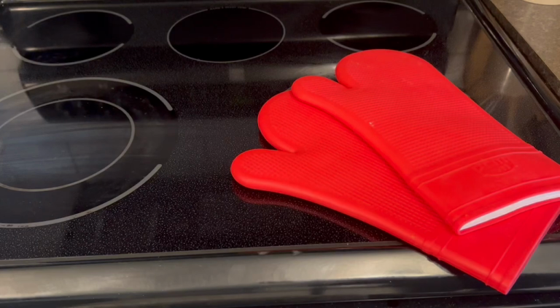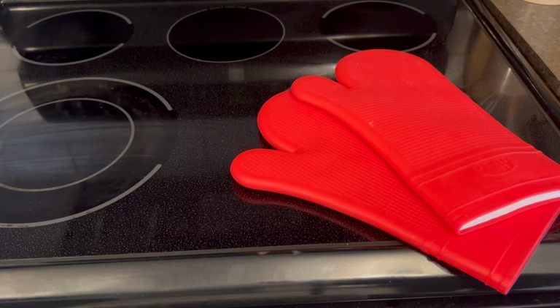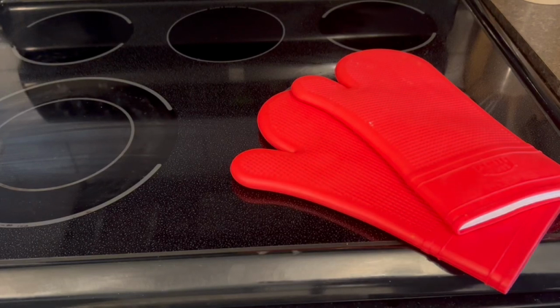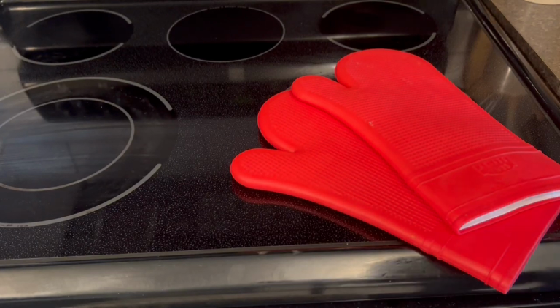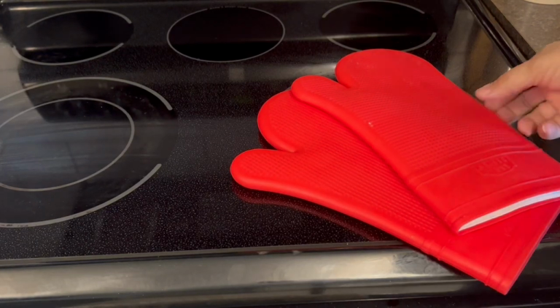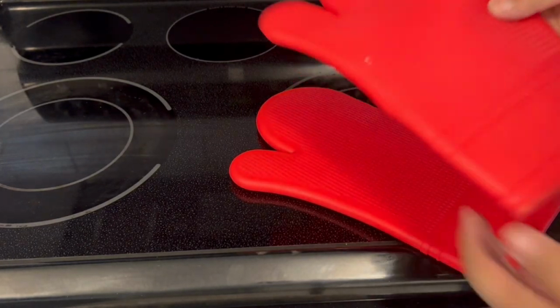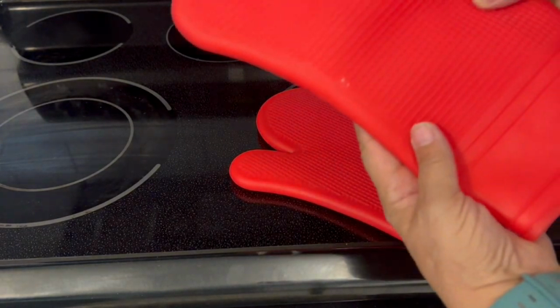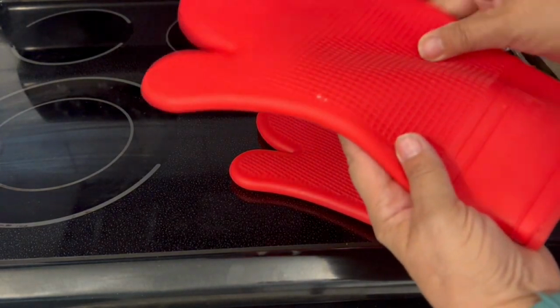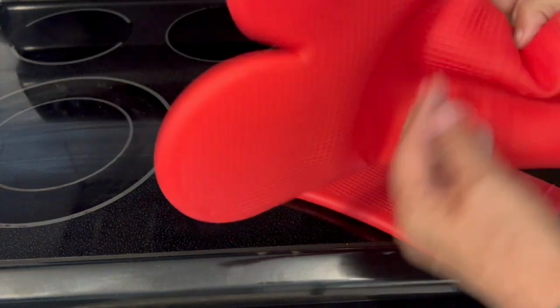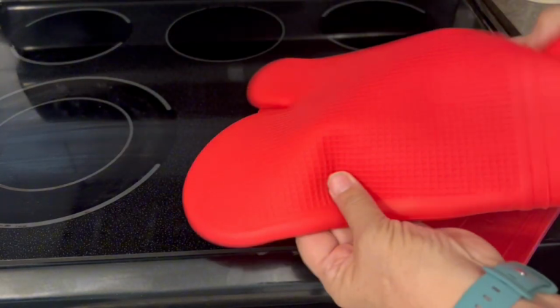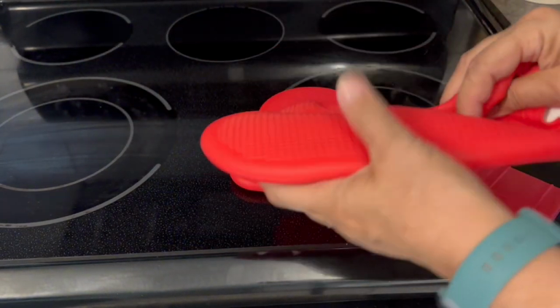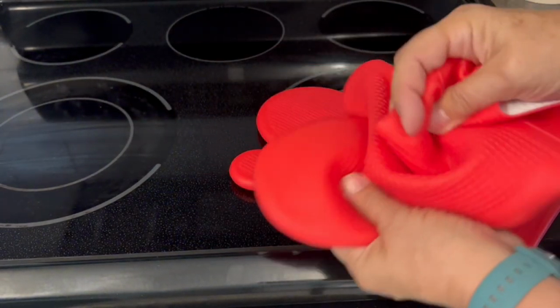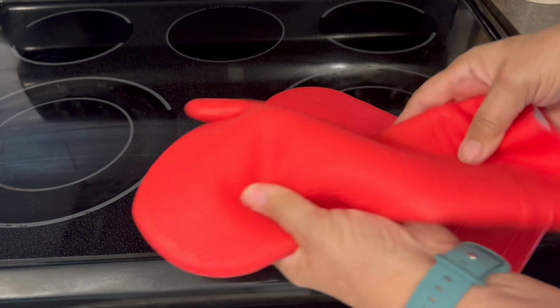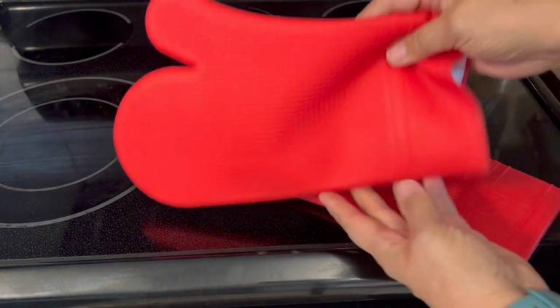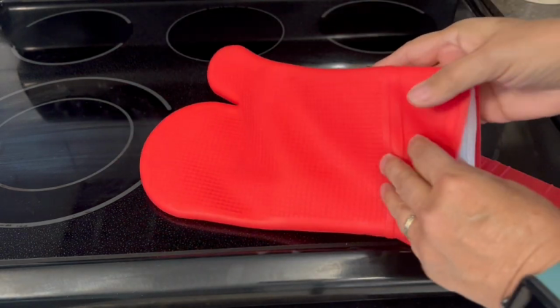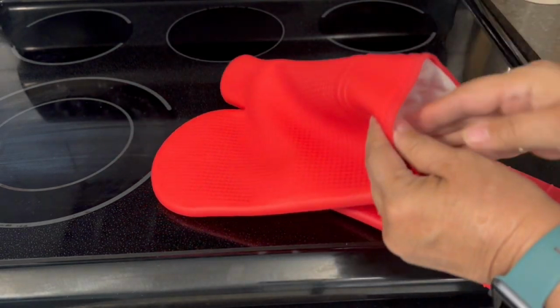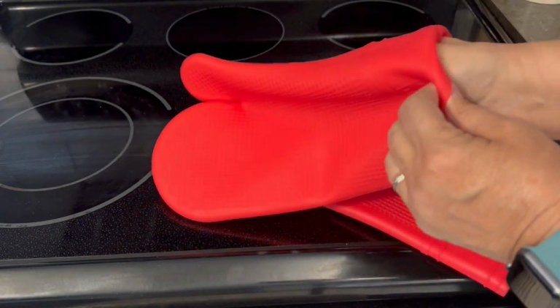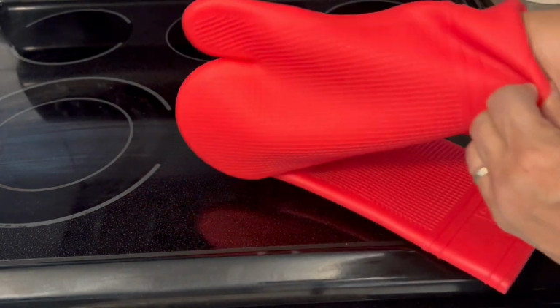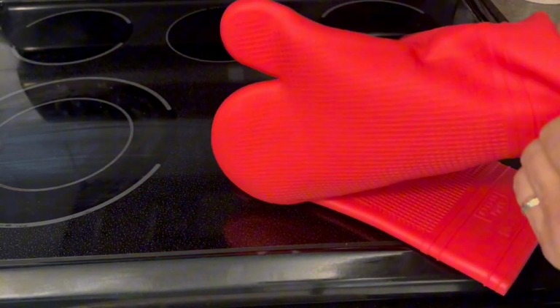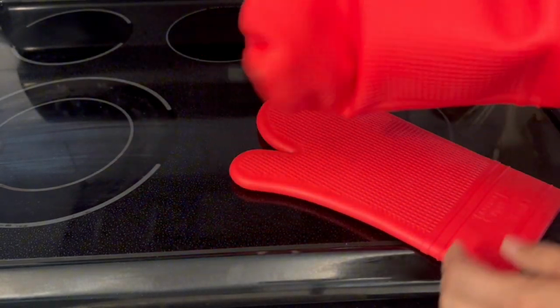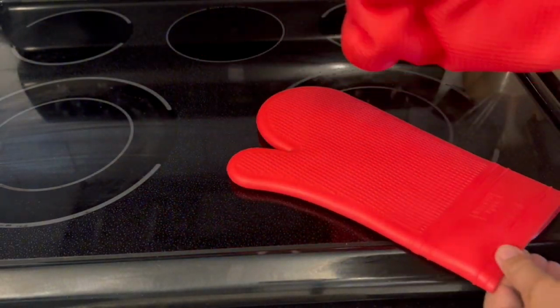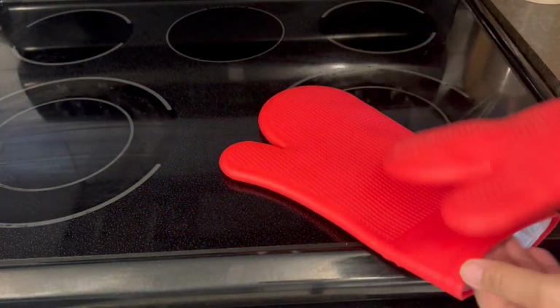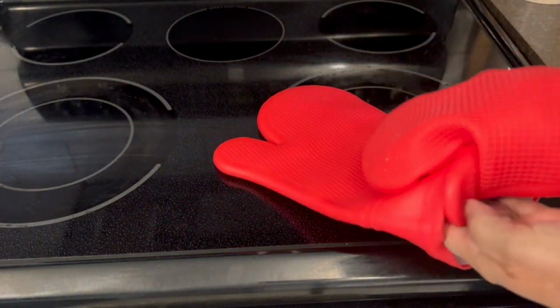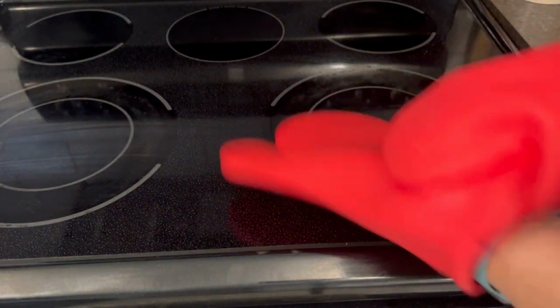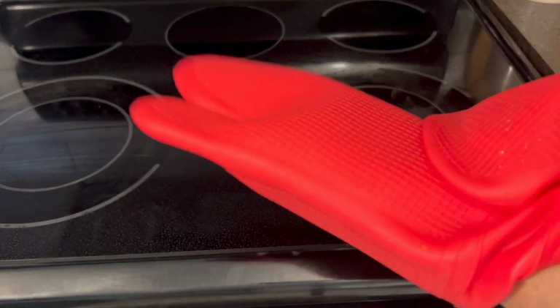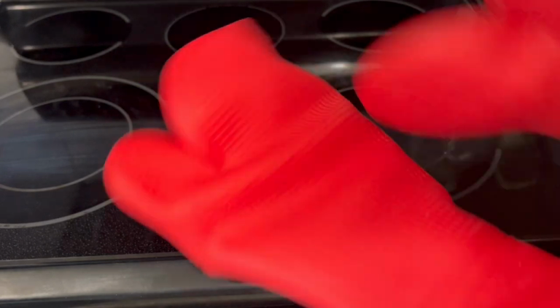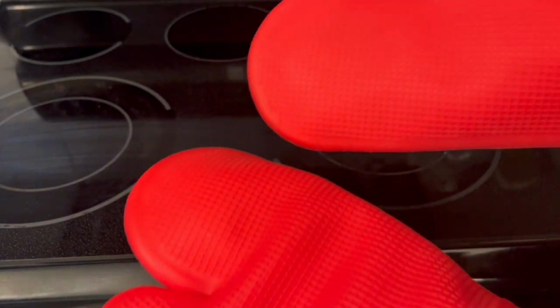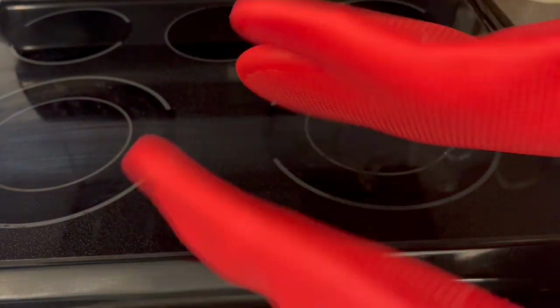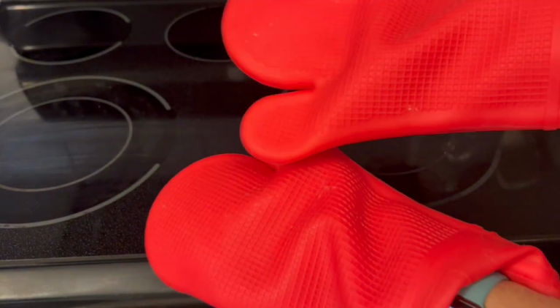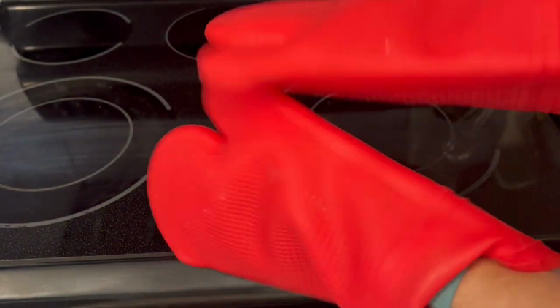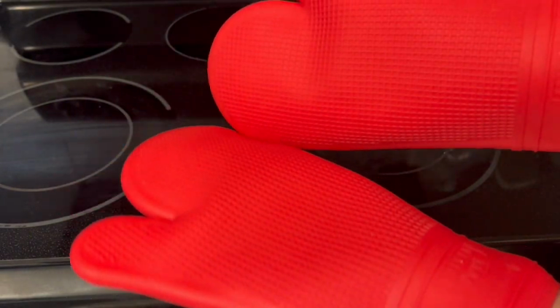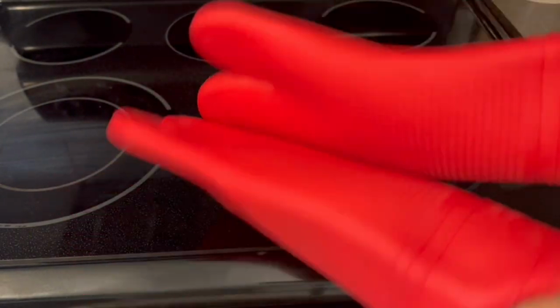Hey, it's Tracy here, and I just want to do a quick review on these red silicone oven mitts. These are so great to have for taking hot items off the stove, out of your oven, or off the barbecue.